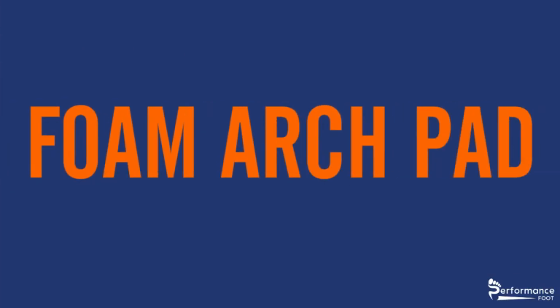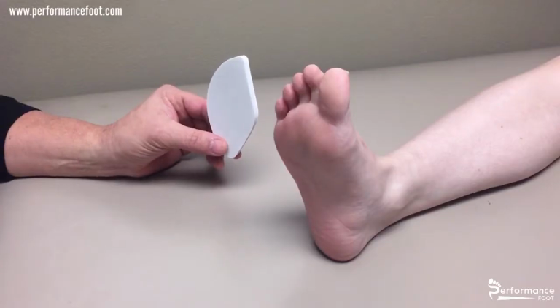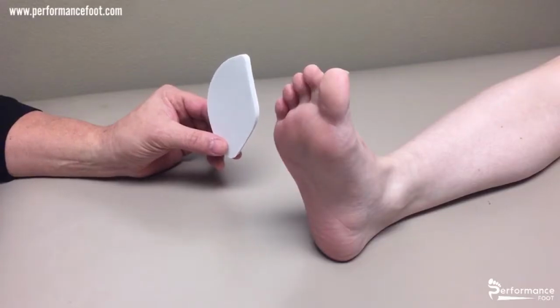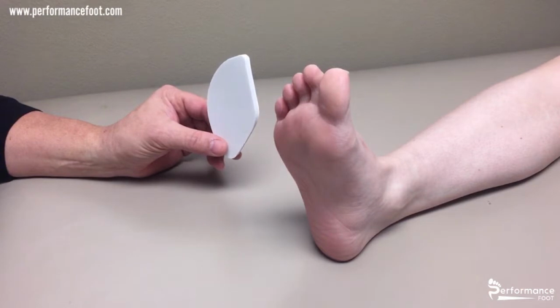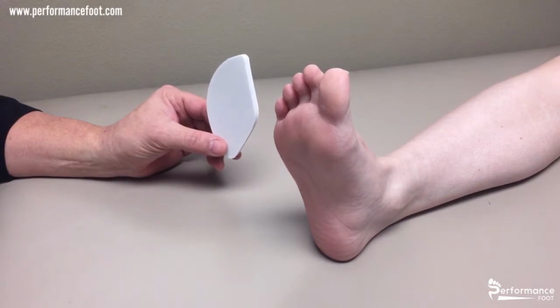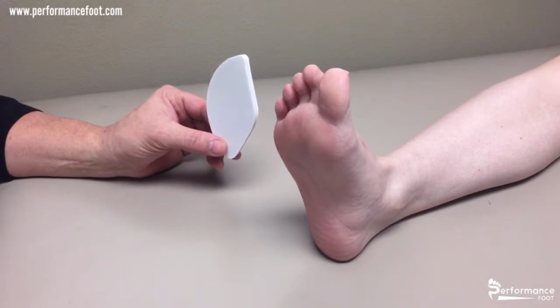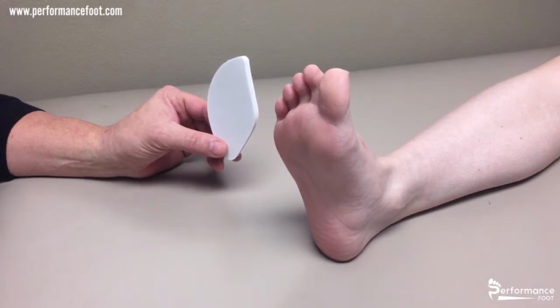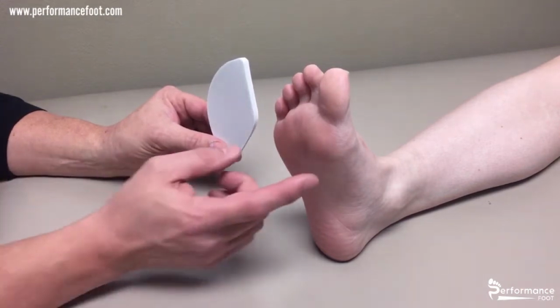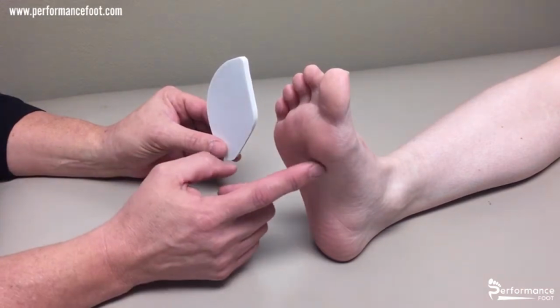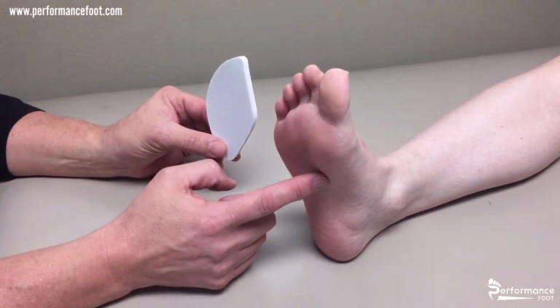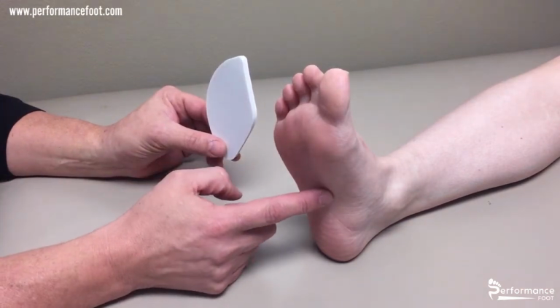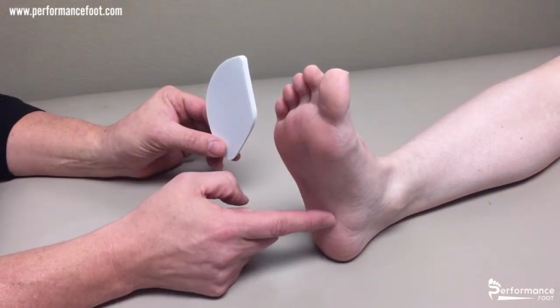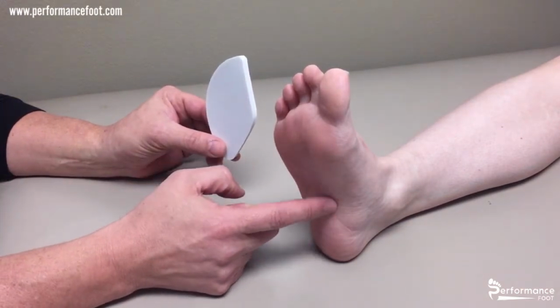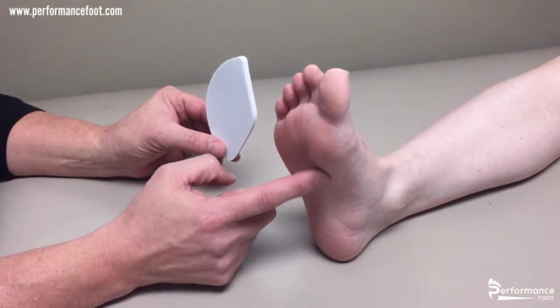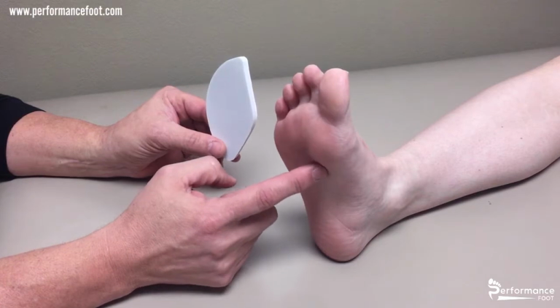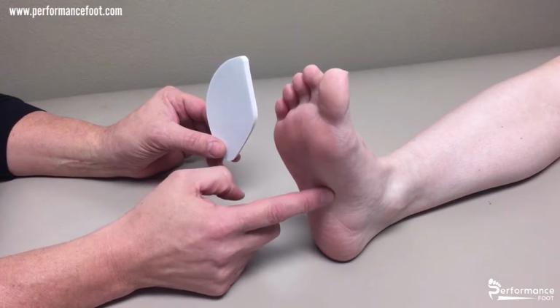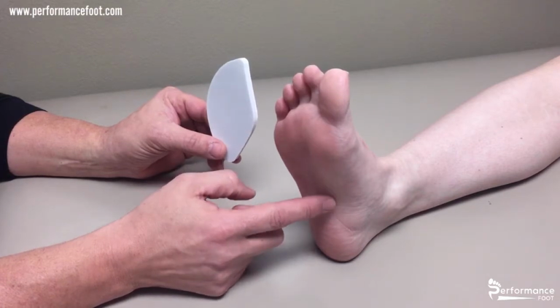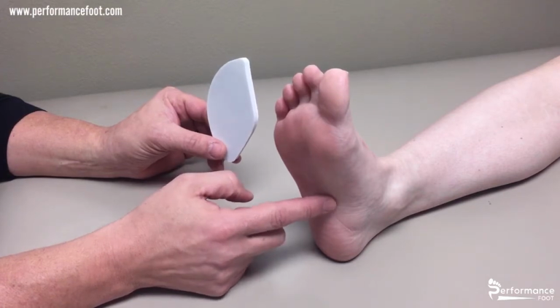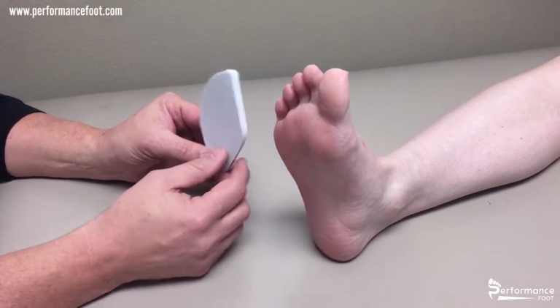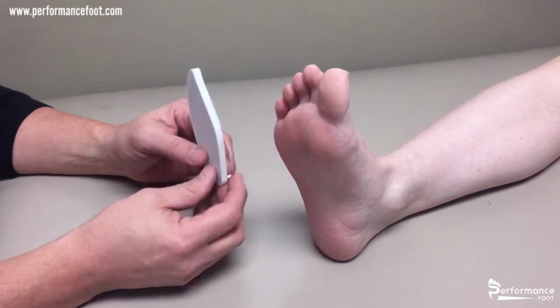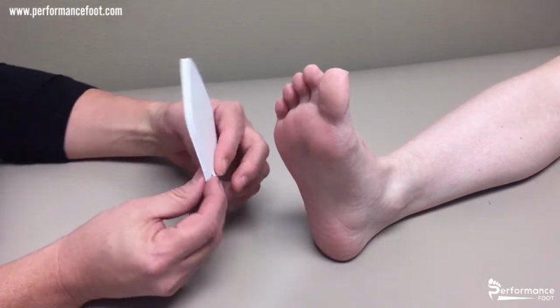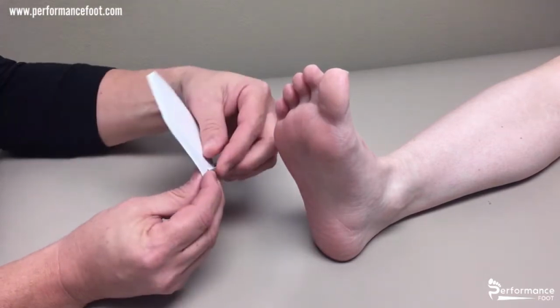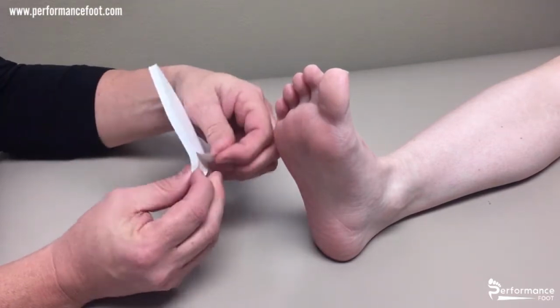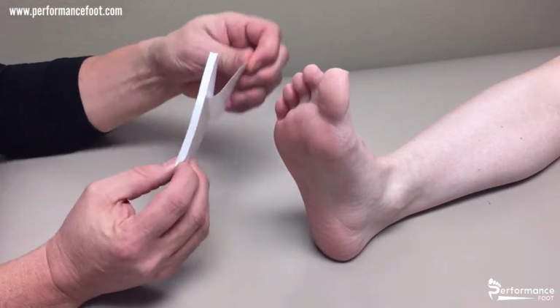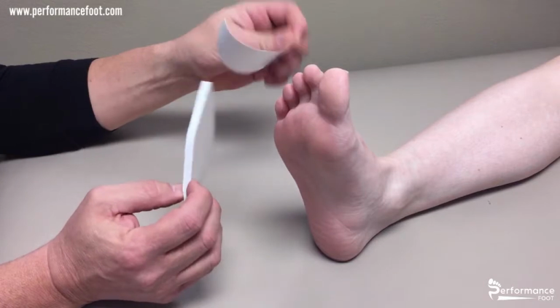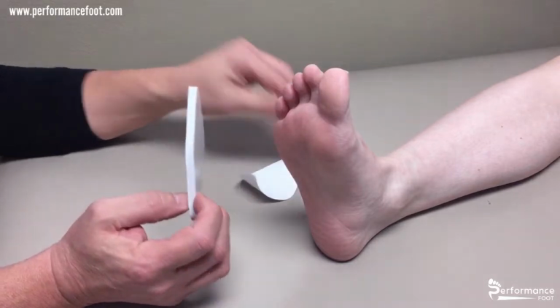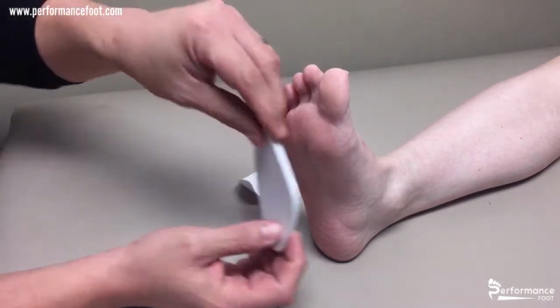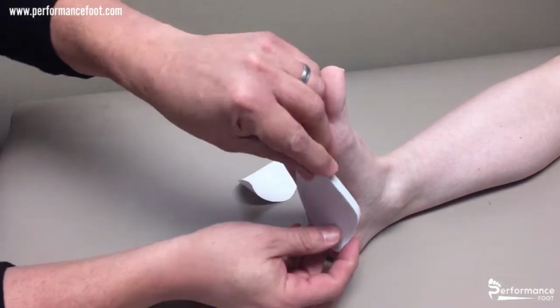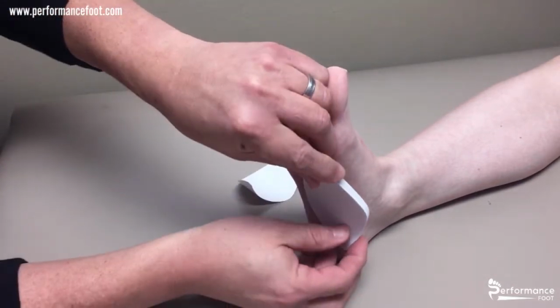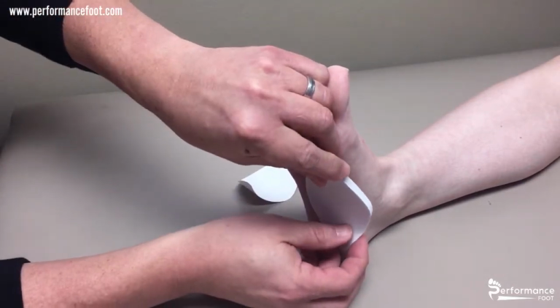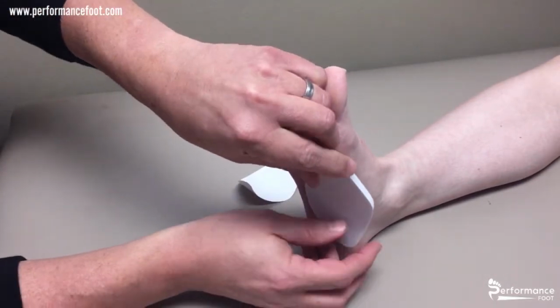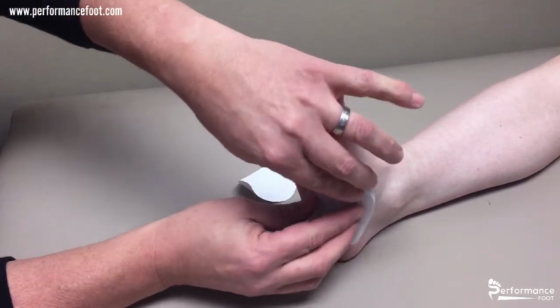This is a one quarter inch foam arch pad. It's used to reduce pain and increase comfort along the plantar fascia or the arch of the foot. To apply it, you remove the adhesive back and place it directly to the skin.